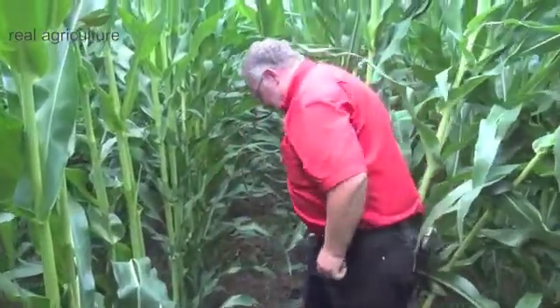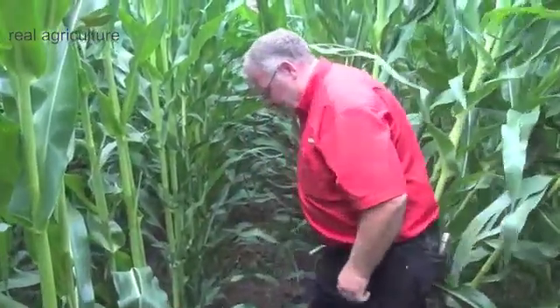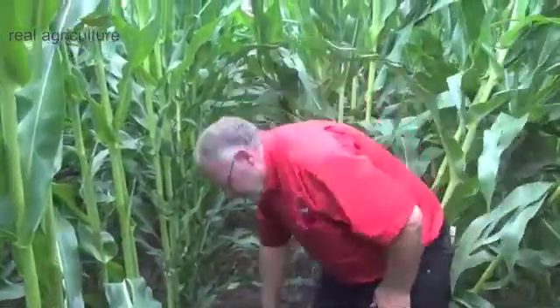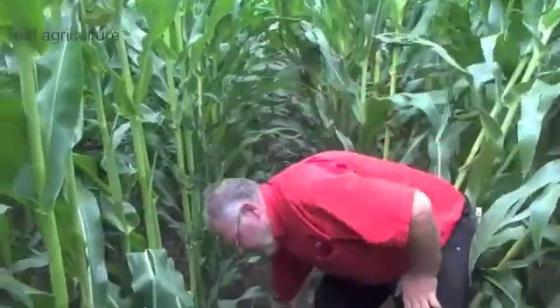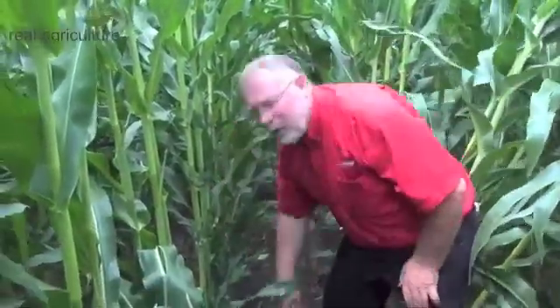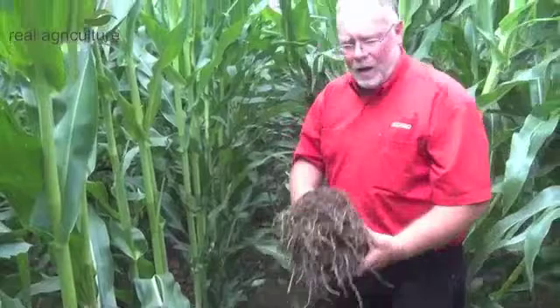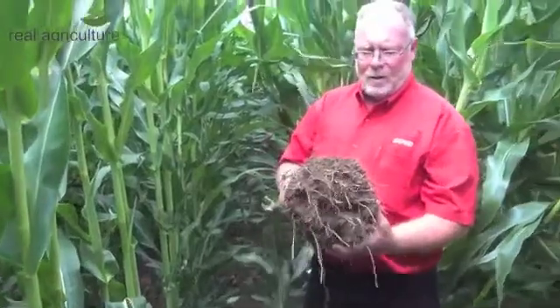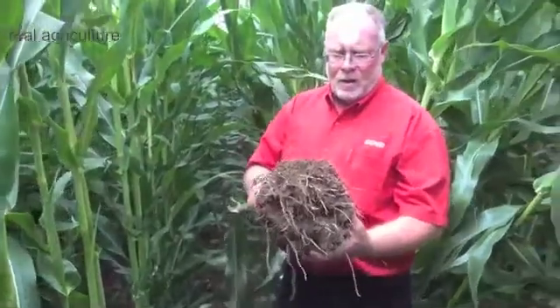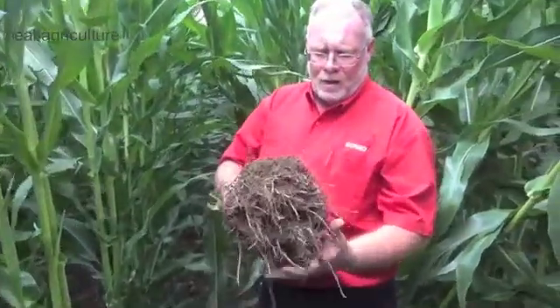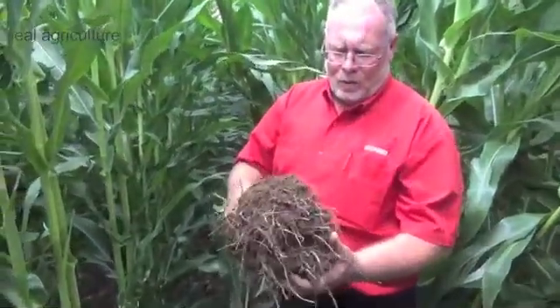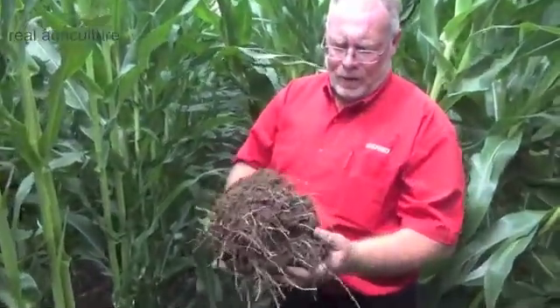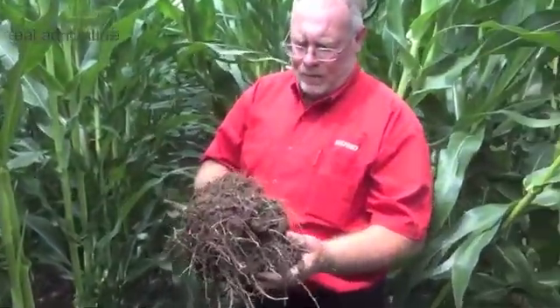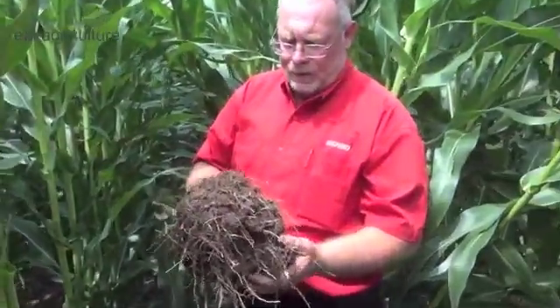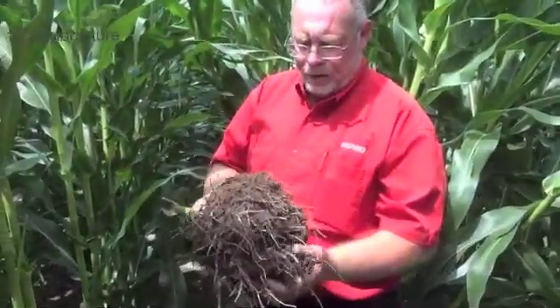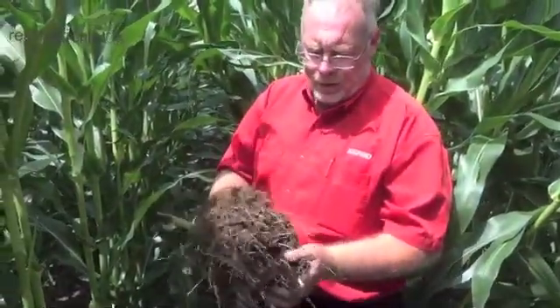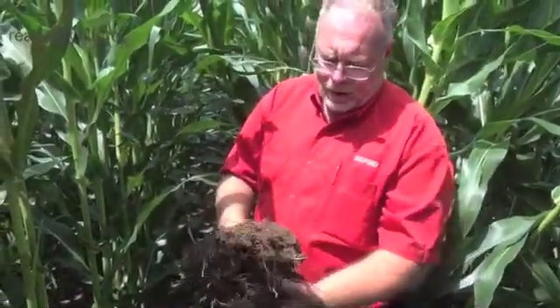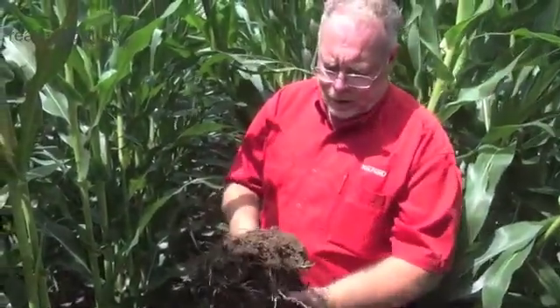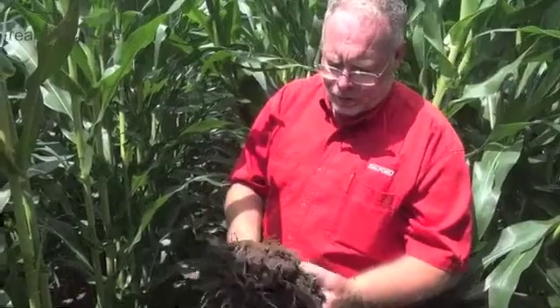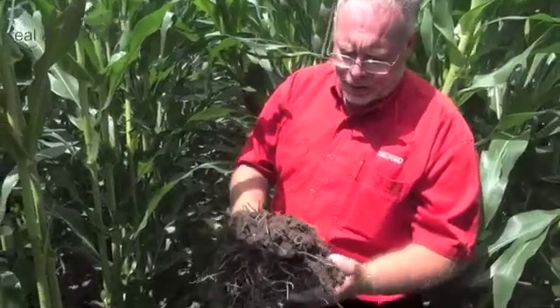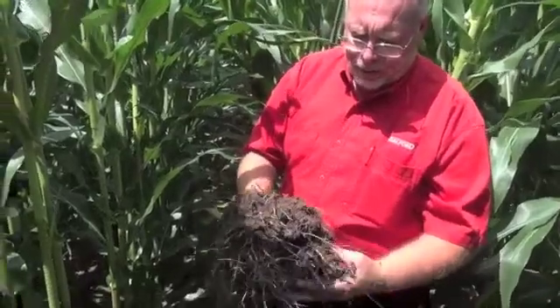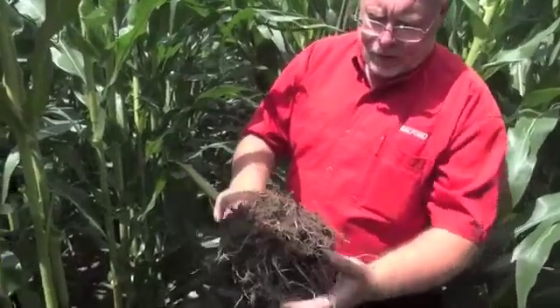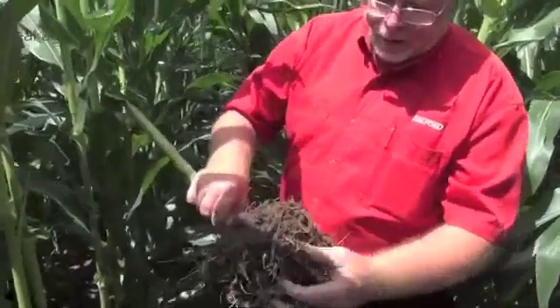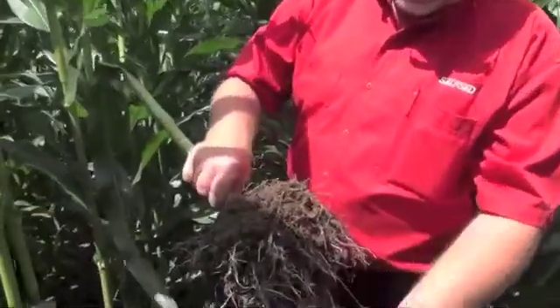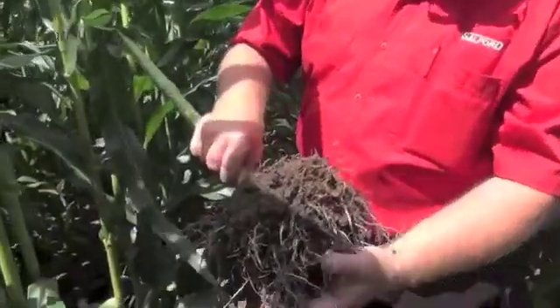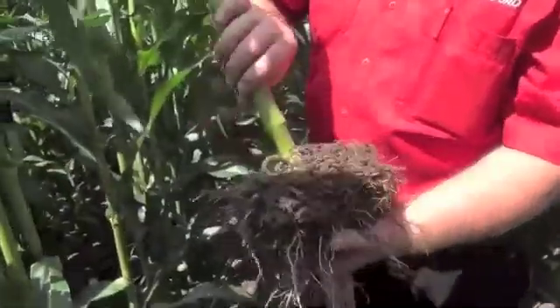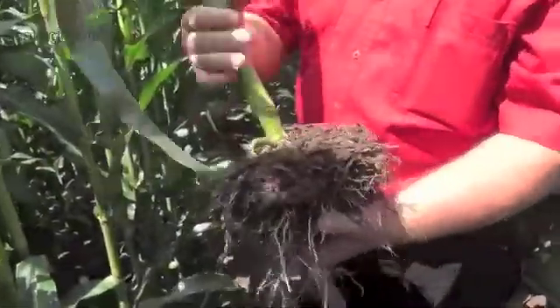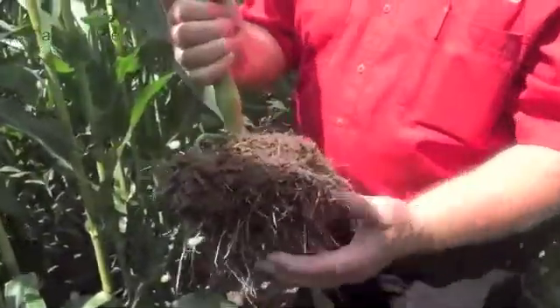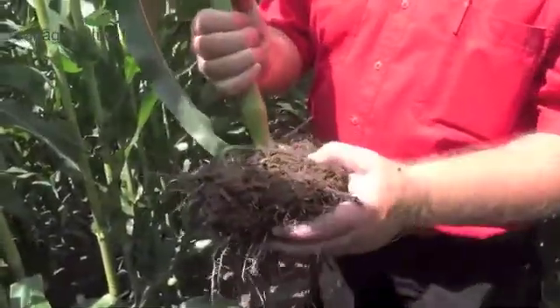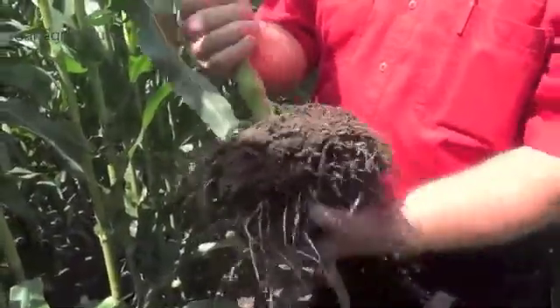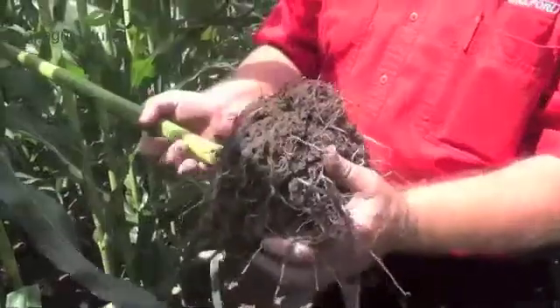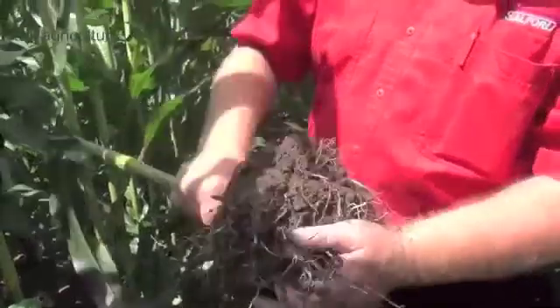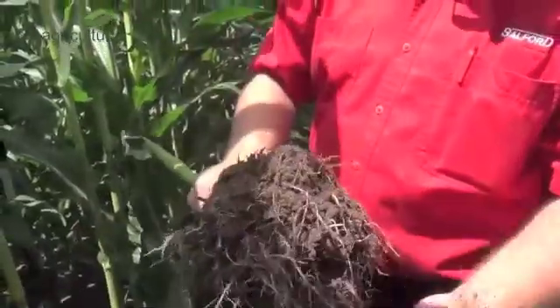So what we've done is we've dug up a corn plant from this particular treatment. And as you can tell, the roots are completely different — they're almost straight up and down, they're going right through, and the mass is really good.